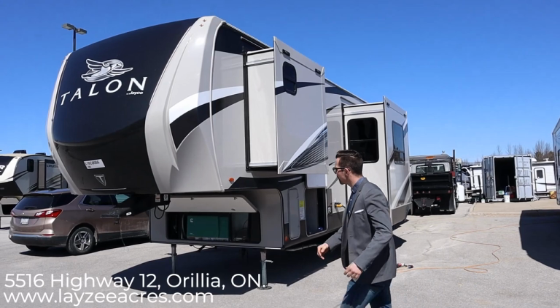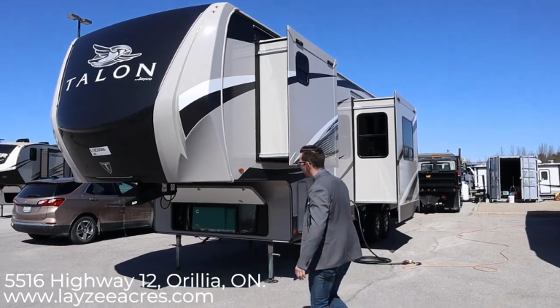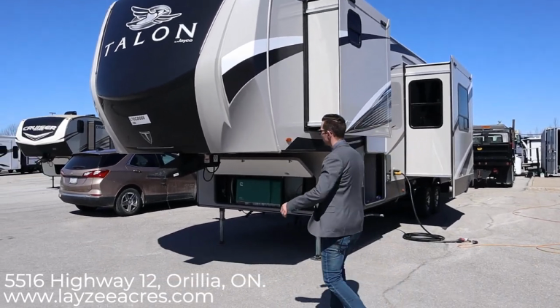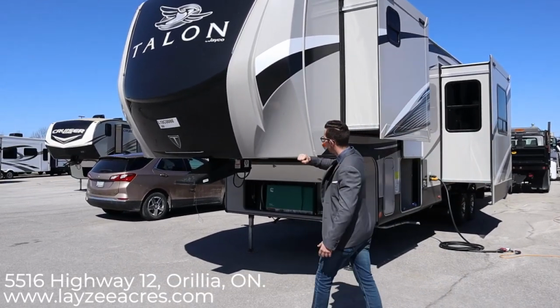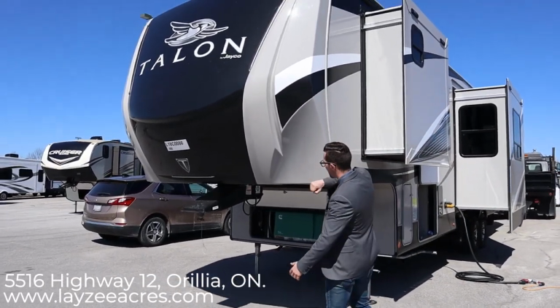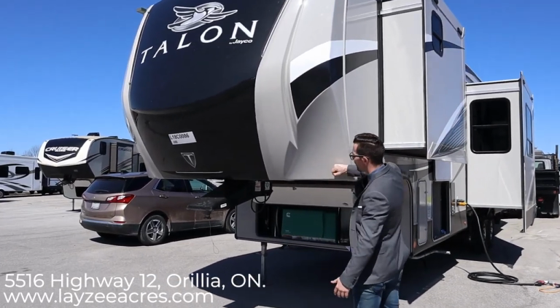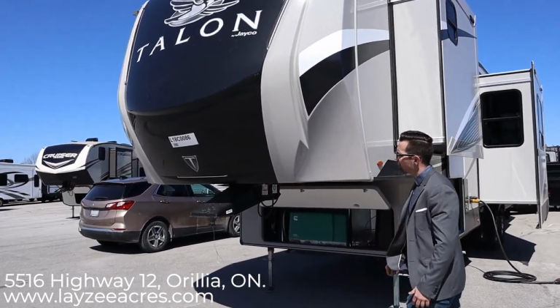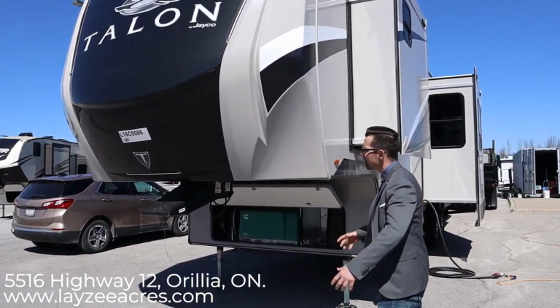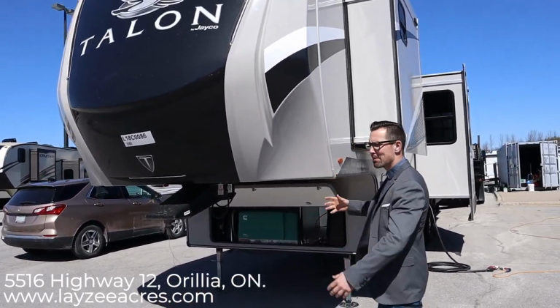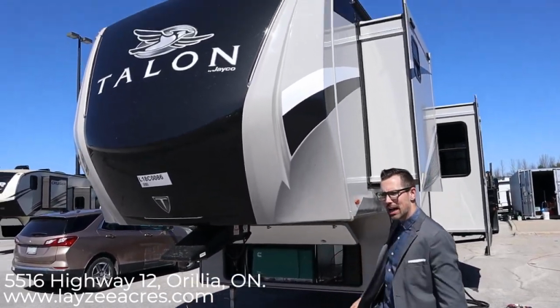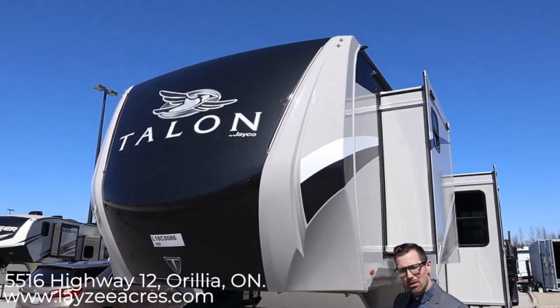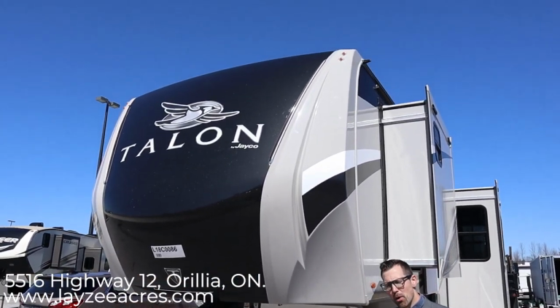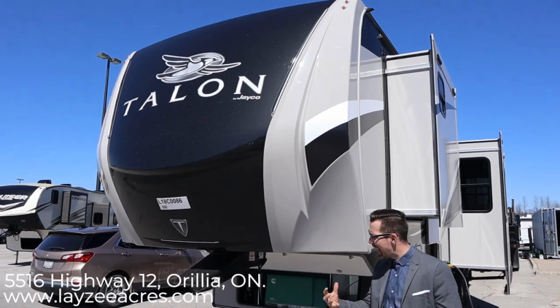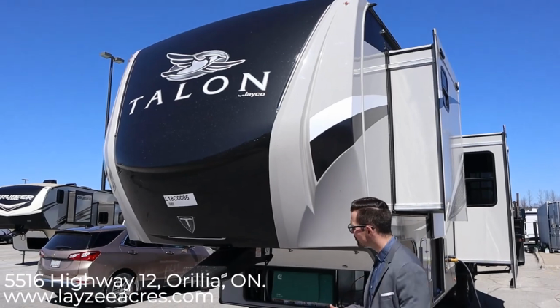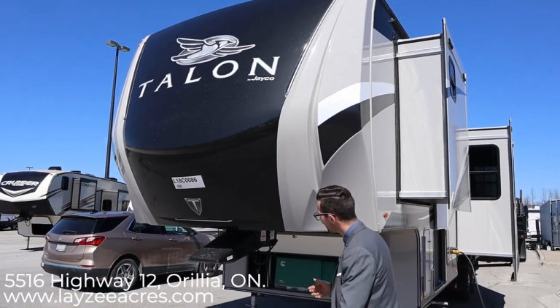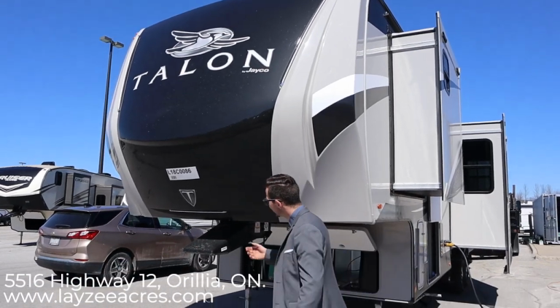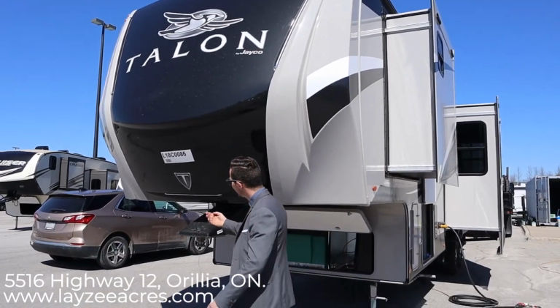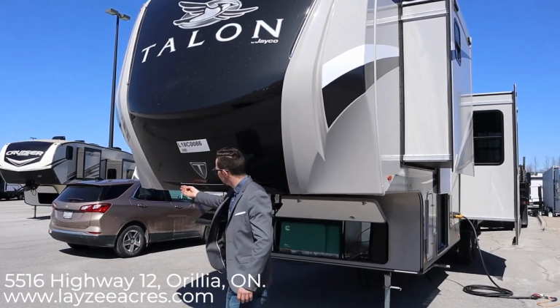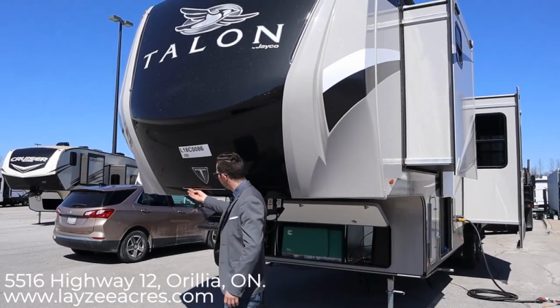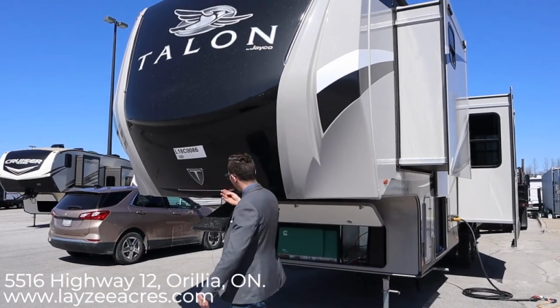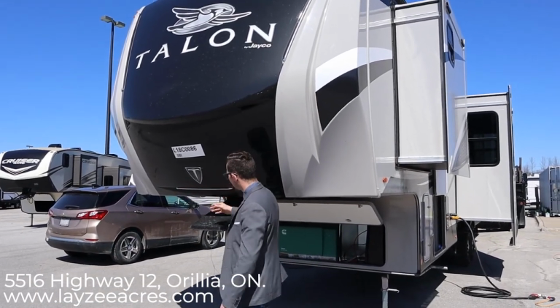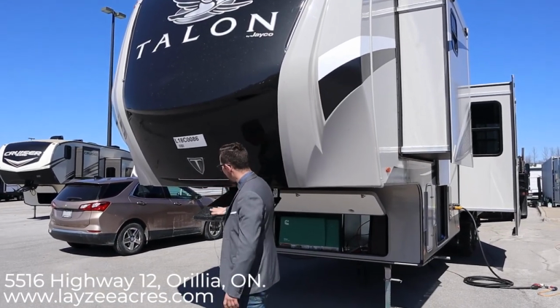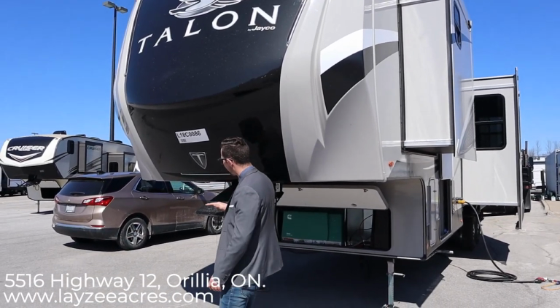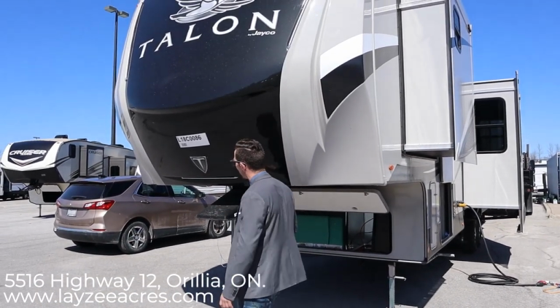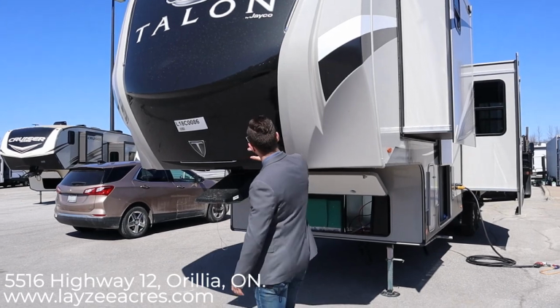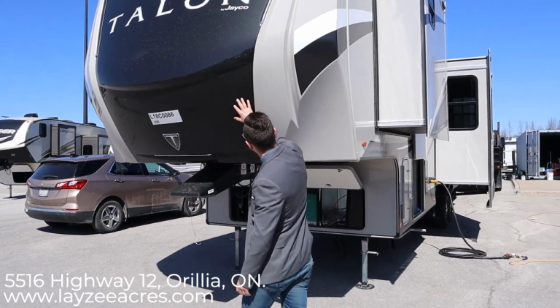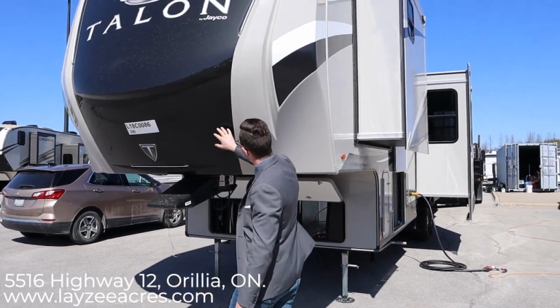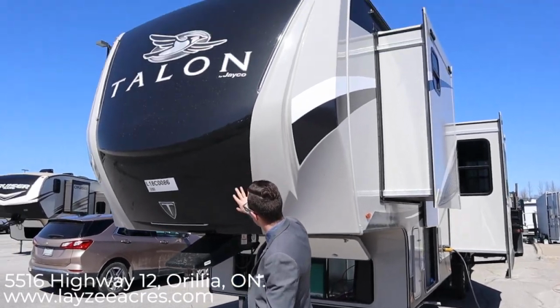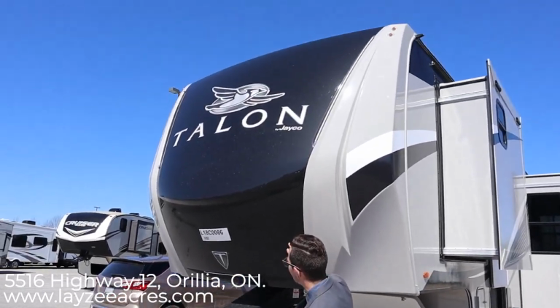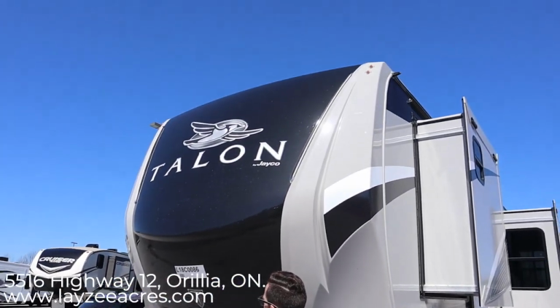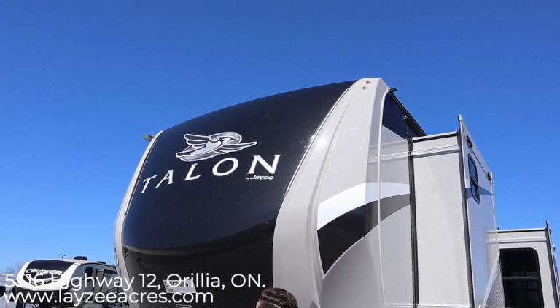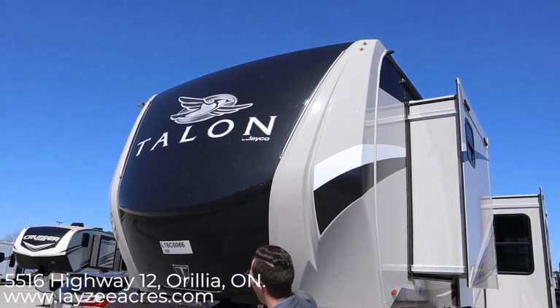Up front here we've got a wicked-looking front molded power cap. It's got LED lights built in right here — it's going to light your front hitch for you. This part of the cap is painted so it's not going to fade over time.